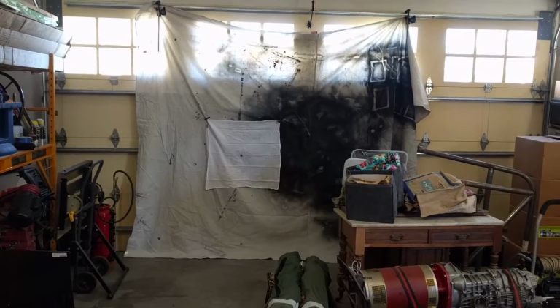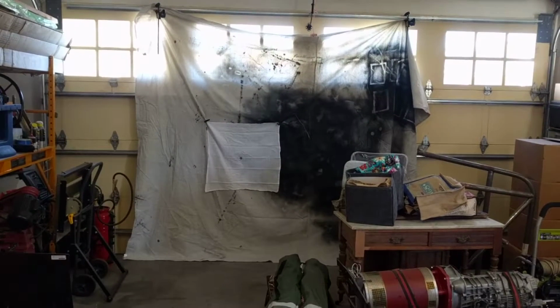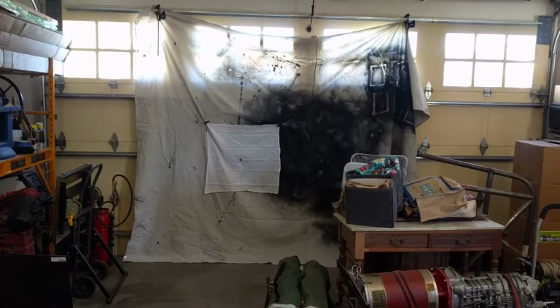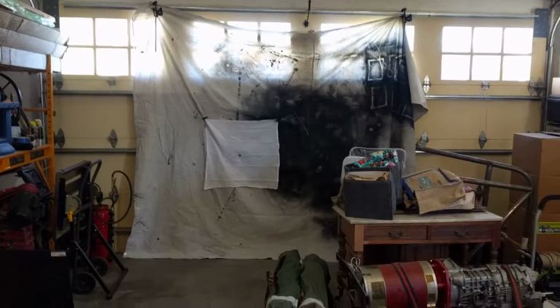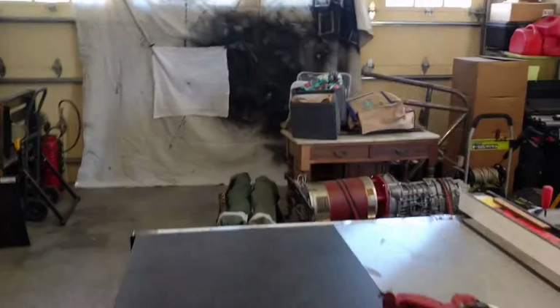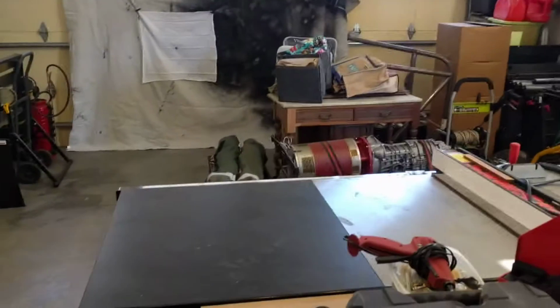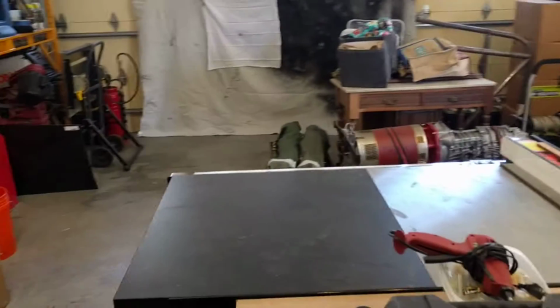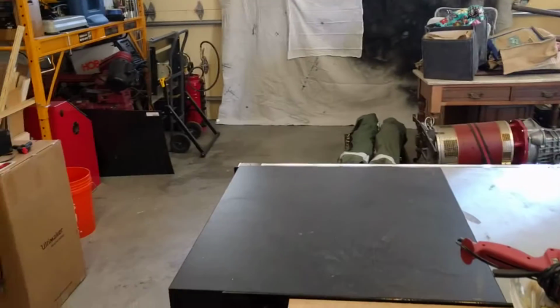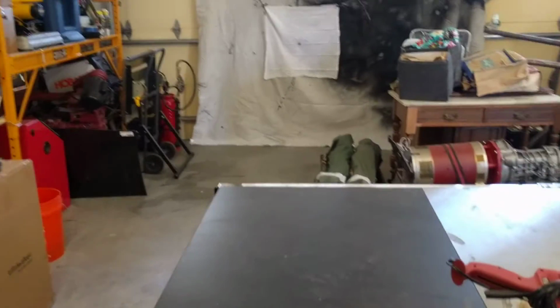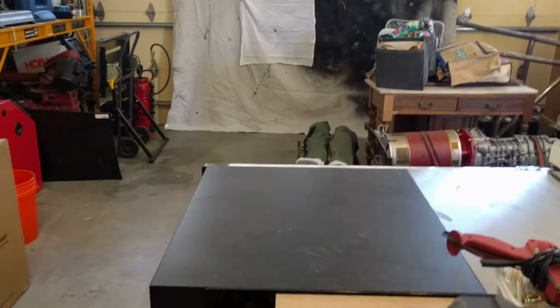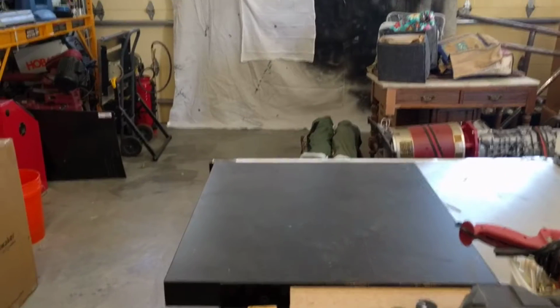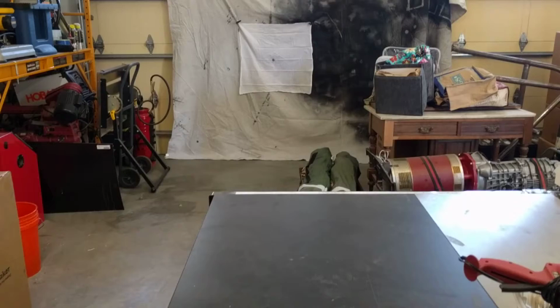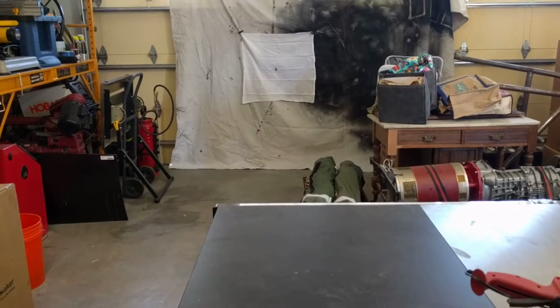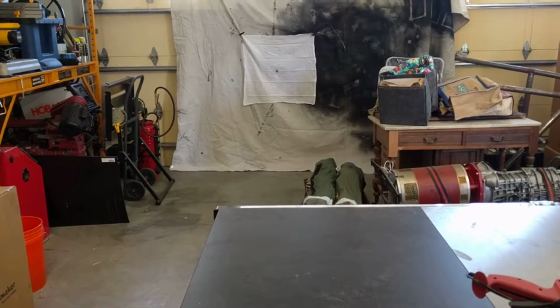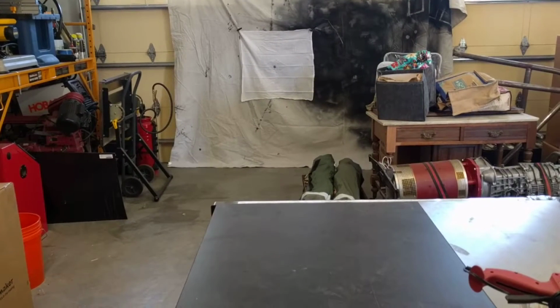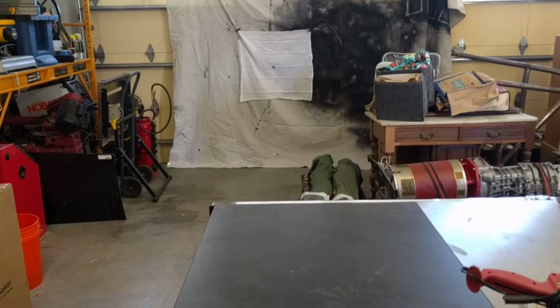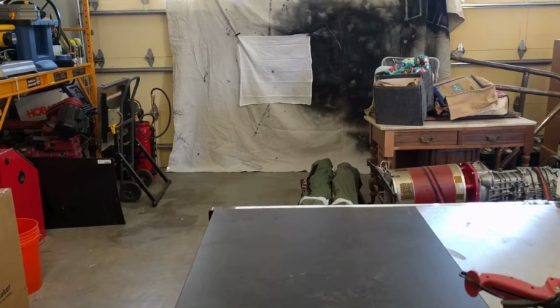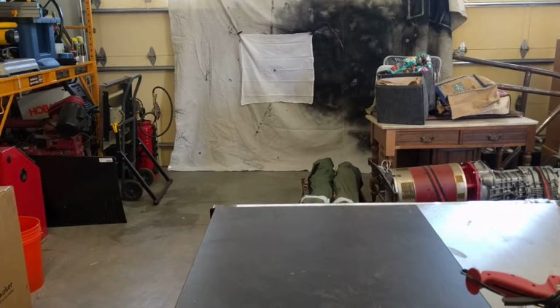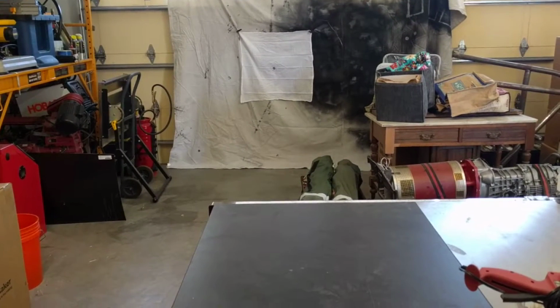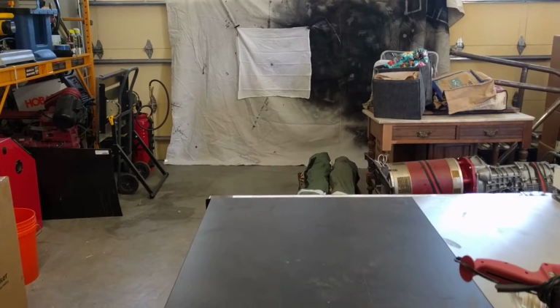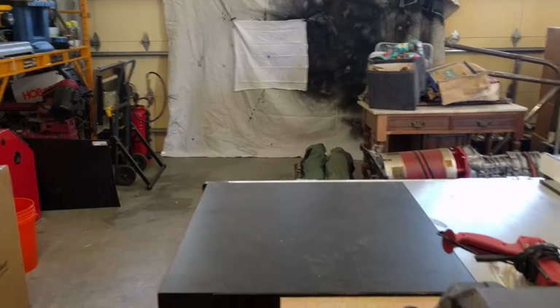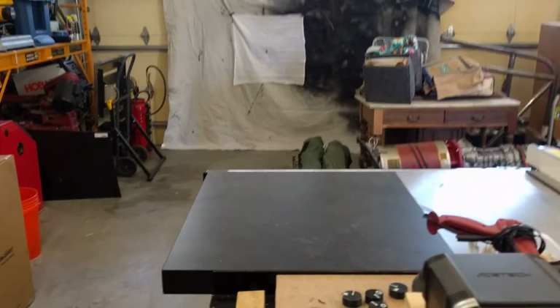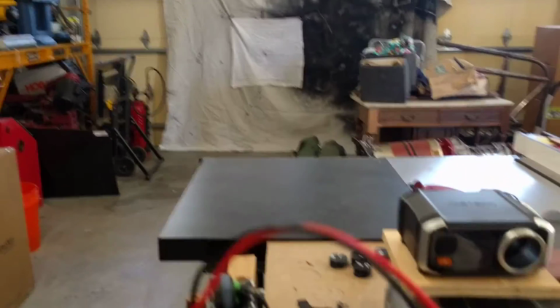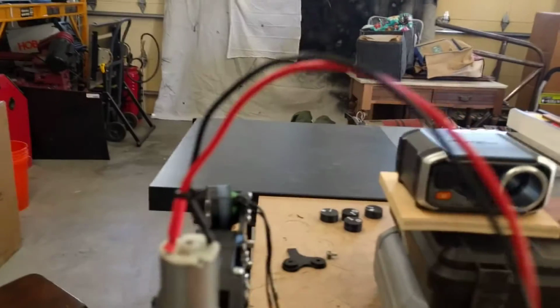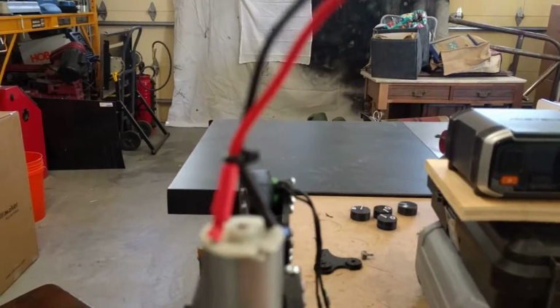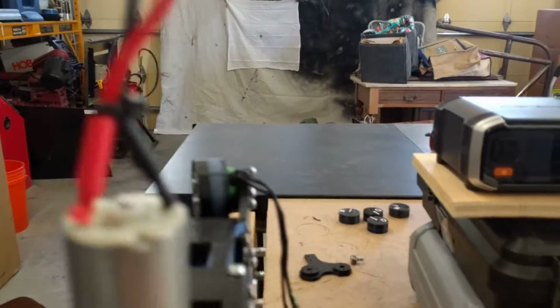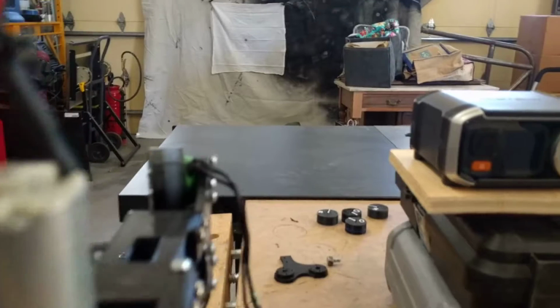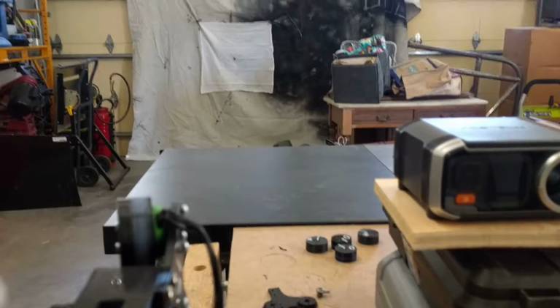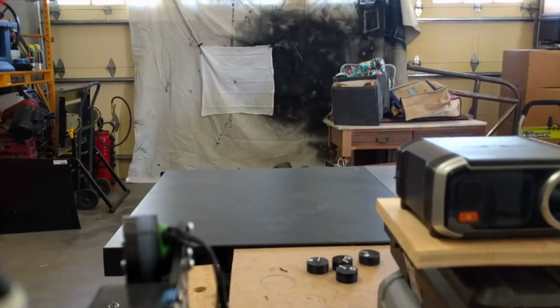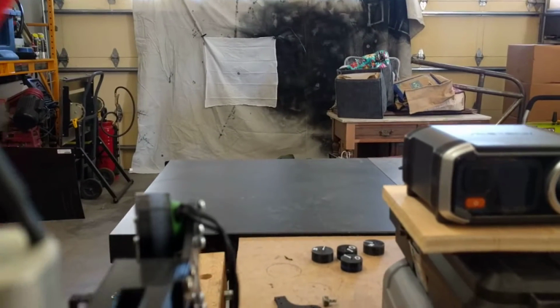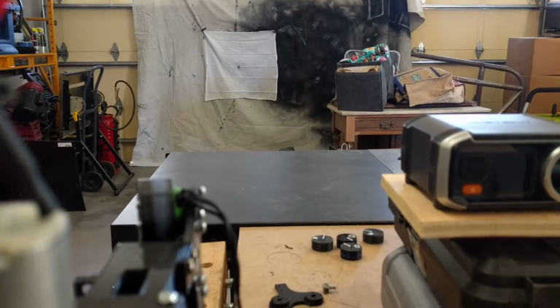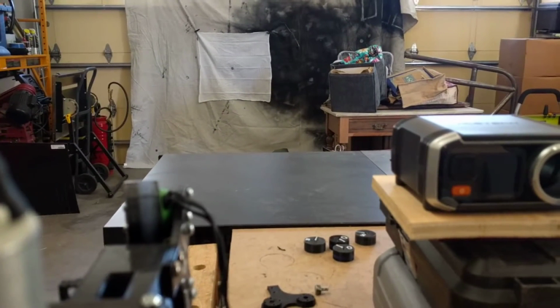Hopefully the accuracy should be much better than last night — see where we go. Get a good angle.